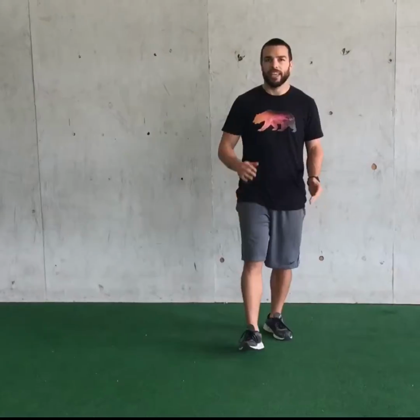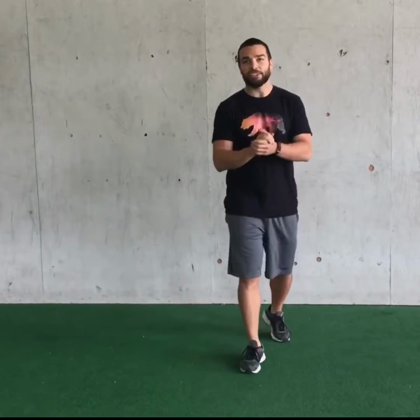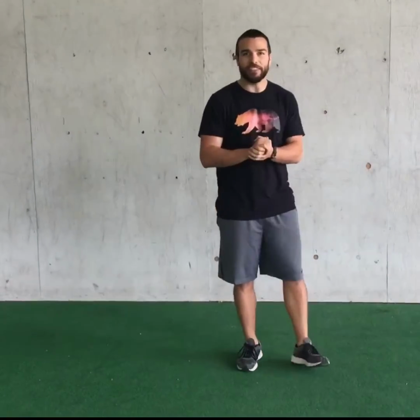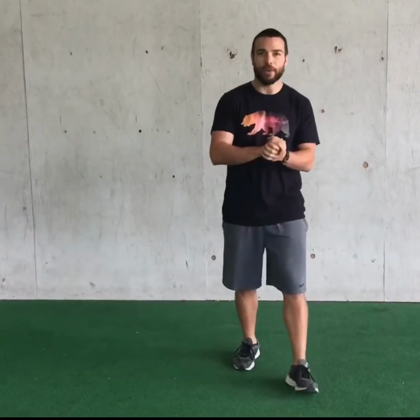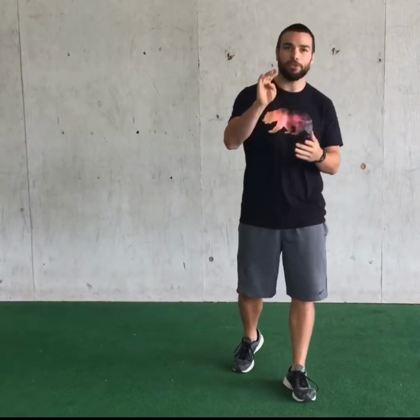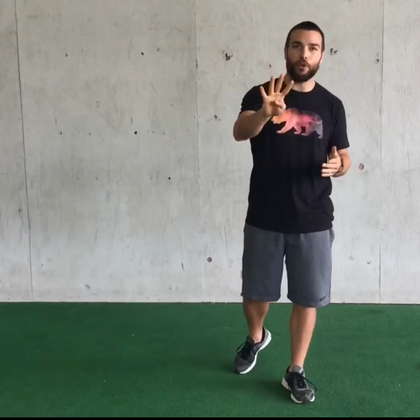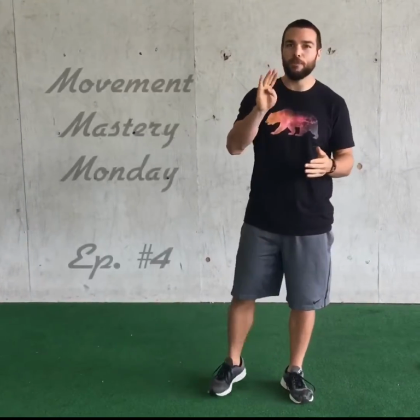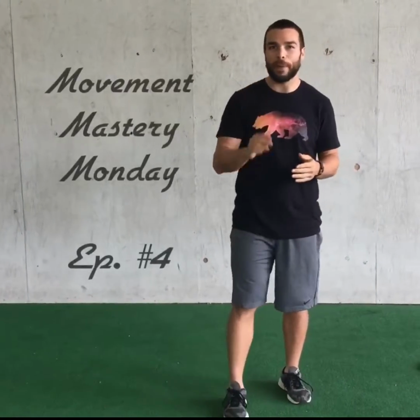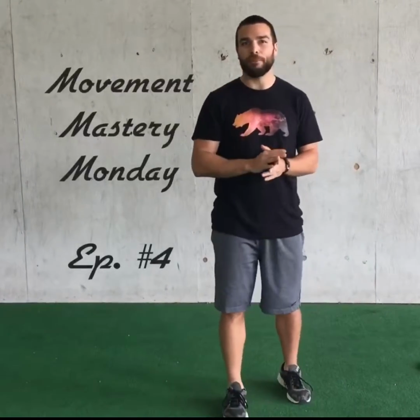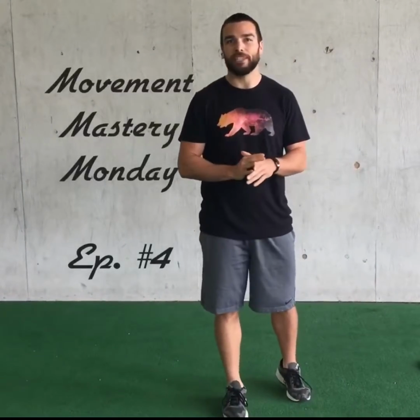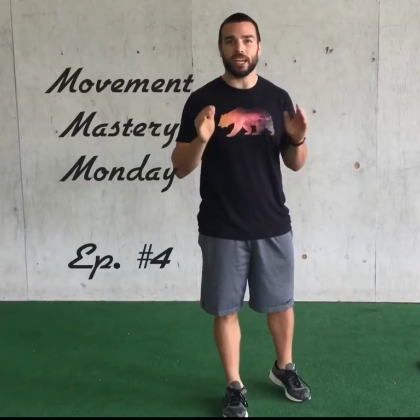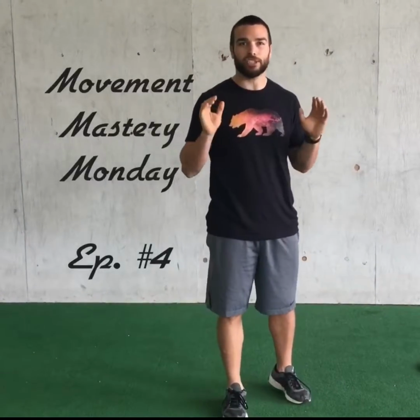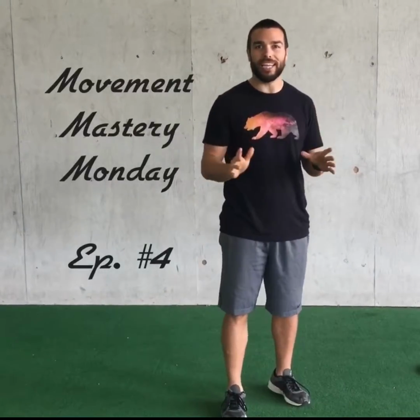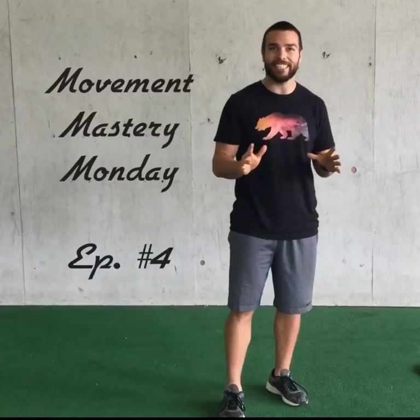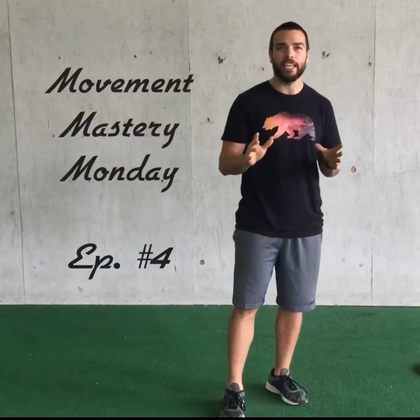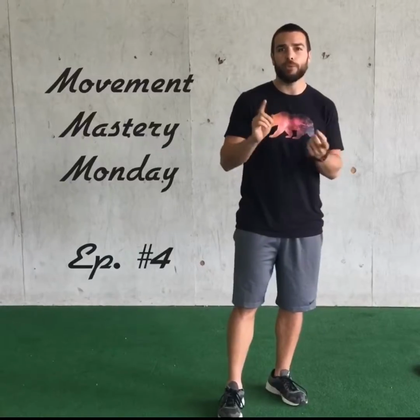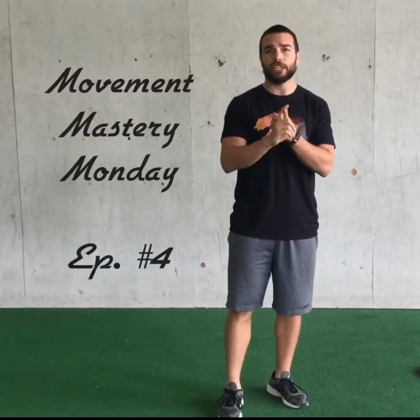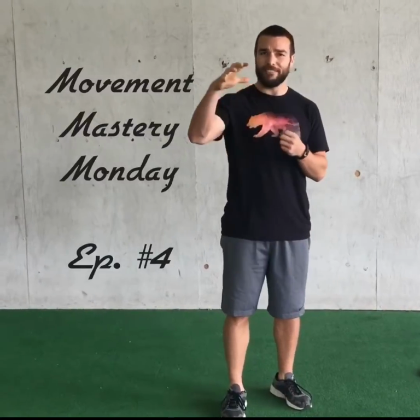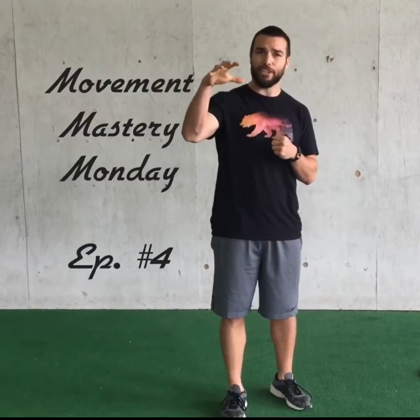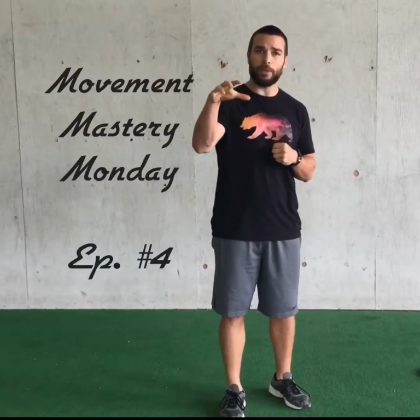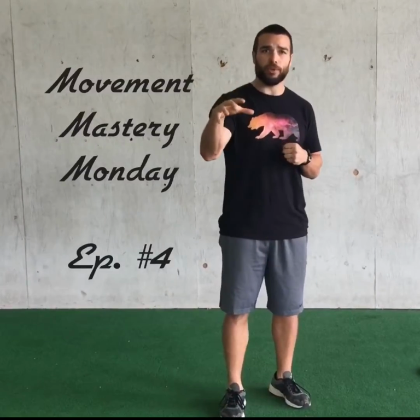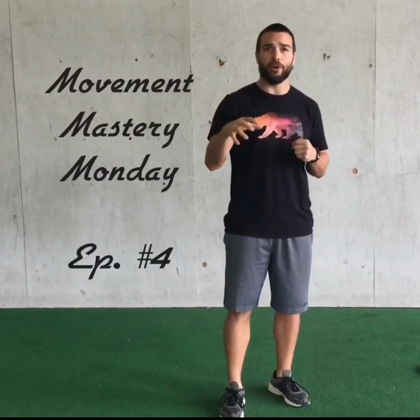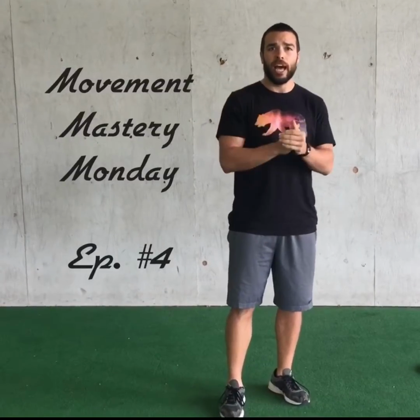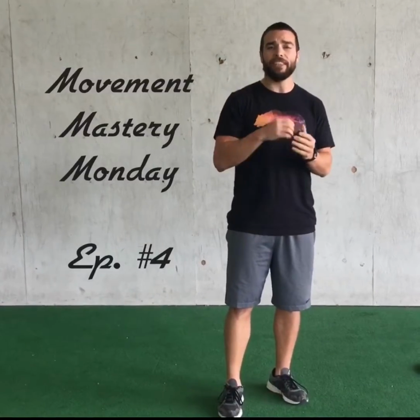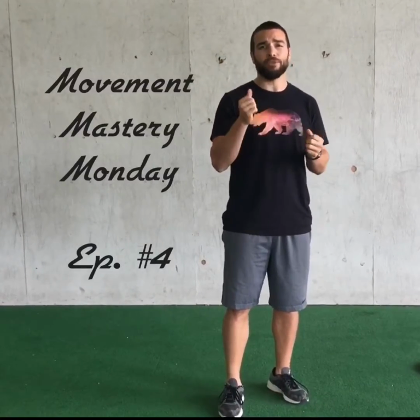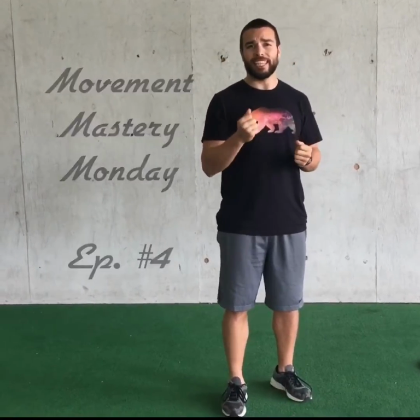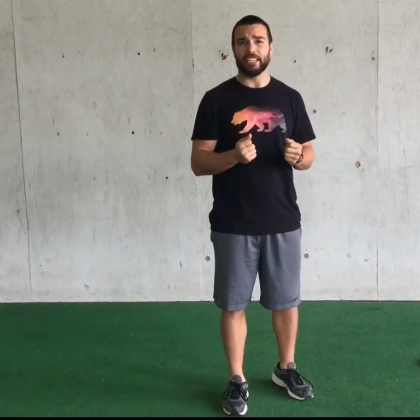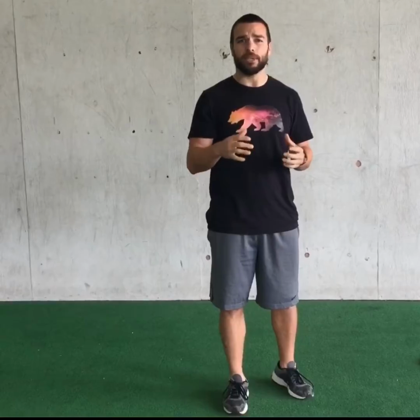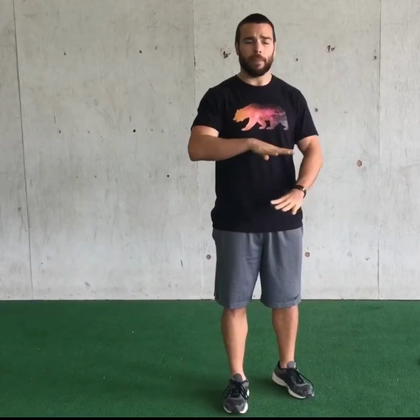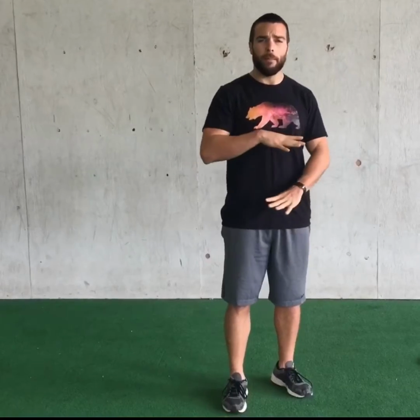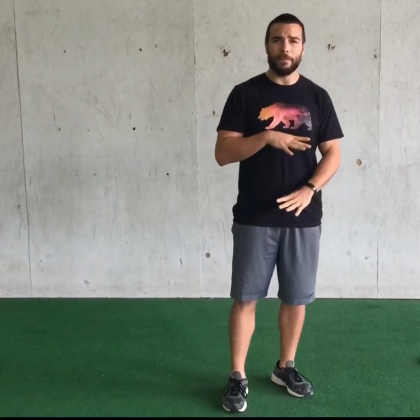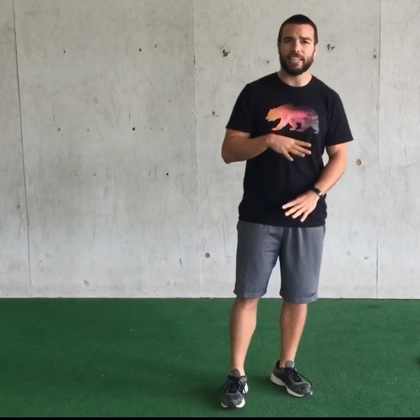Hey guys, Coach Travis here with episode 4 of Movement Mastery Mondays. We're going to talk about the squat again today. We've already talked about the feet gripping the ground and having the ankles nice and active. Now we're going to talk about more the midsection.